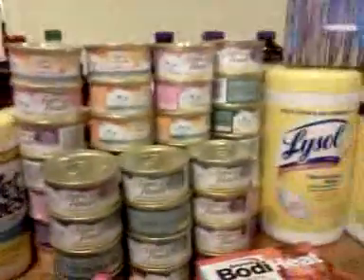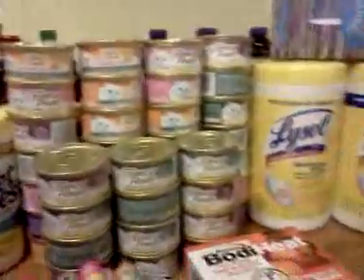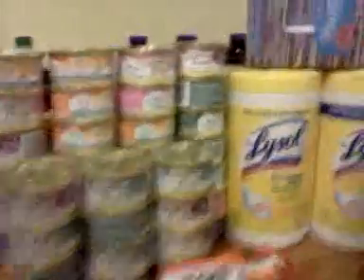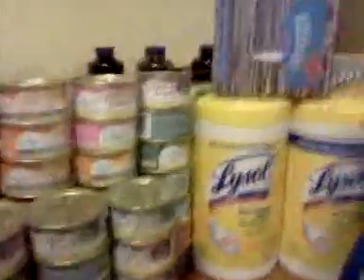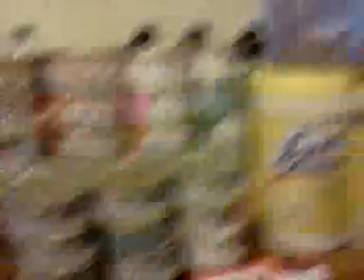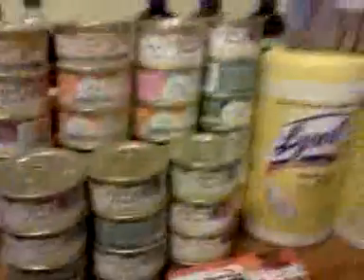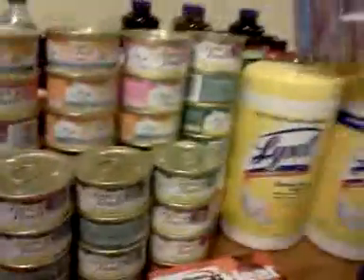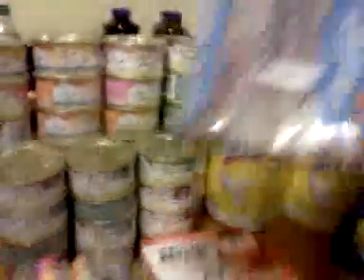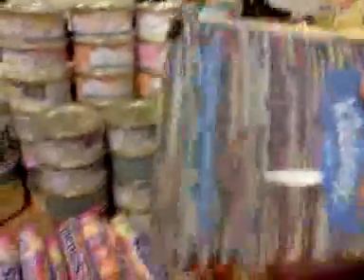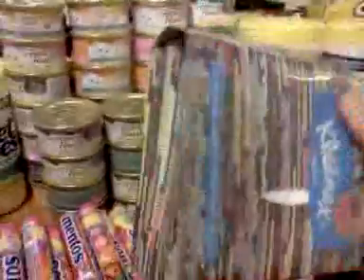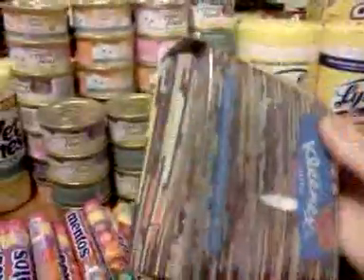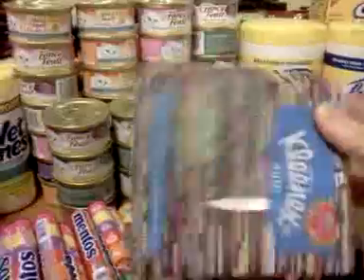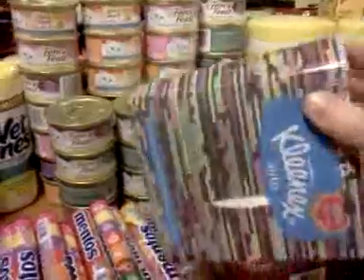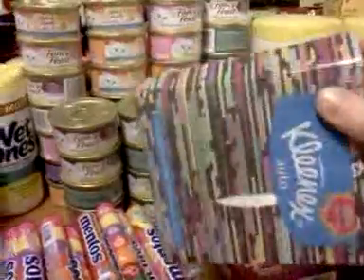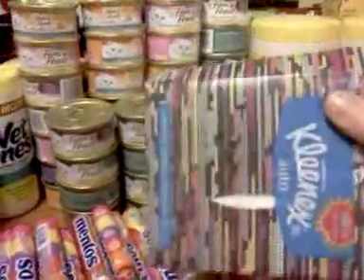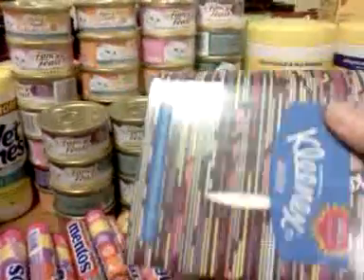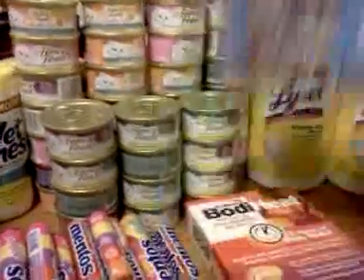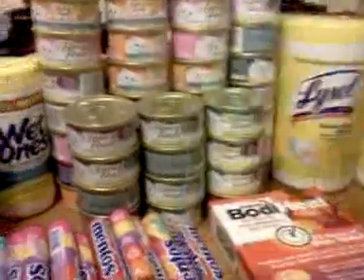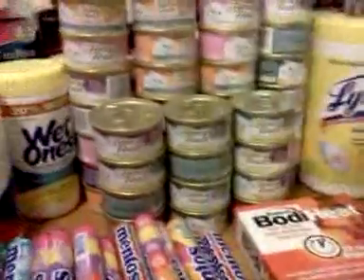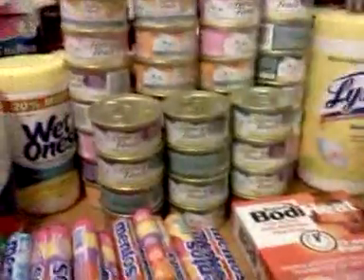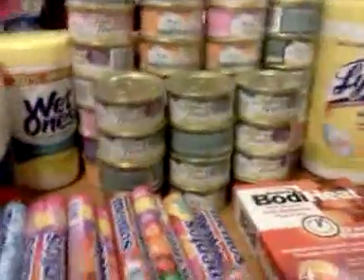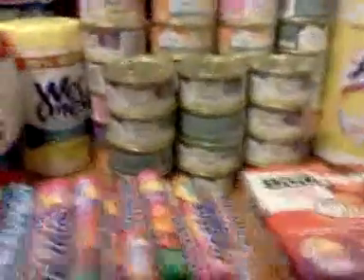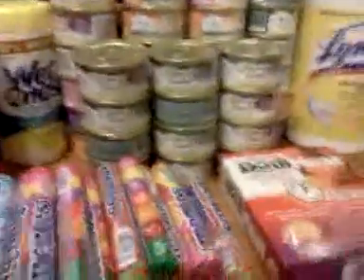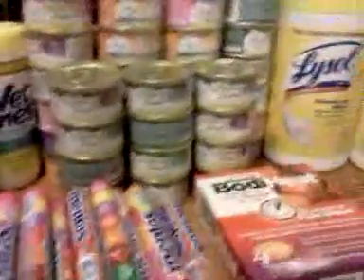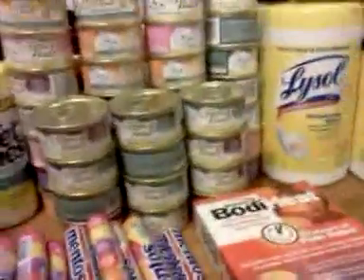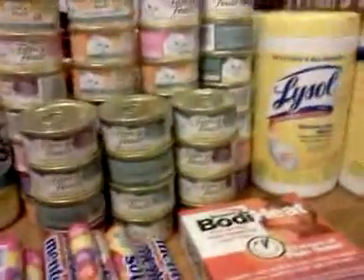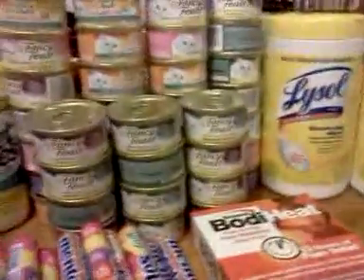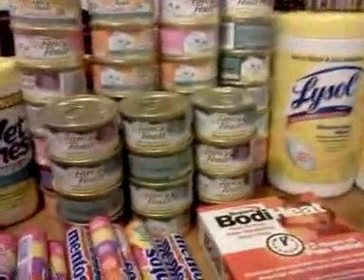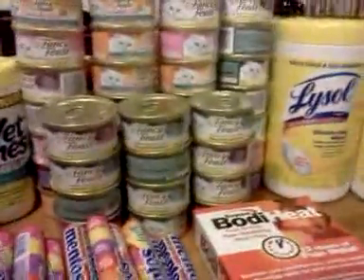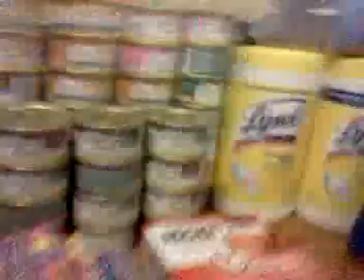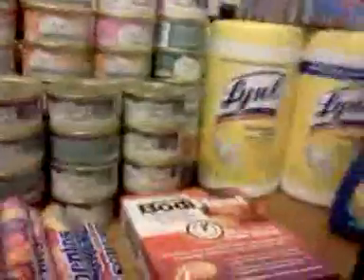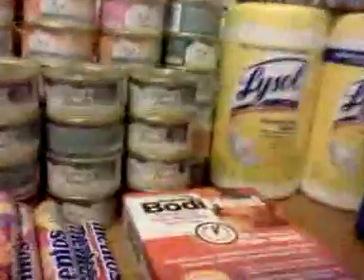These little packs of Kleenex are on clearance for 37 cents, if you want to do that.